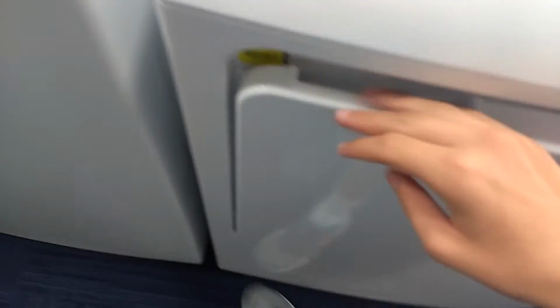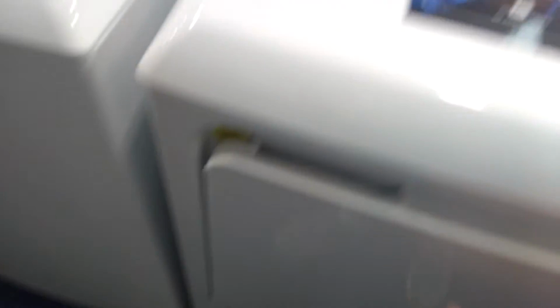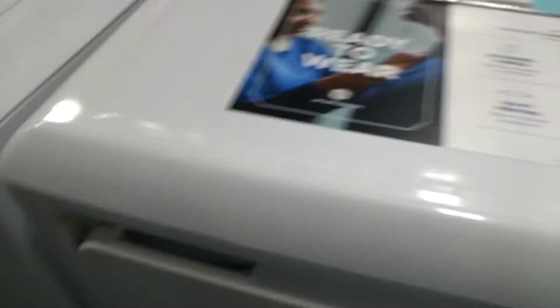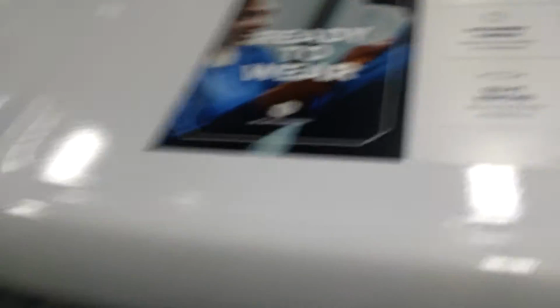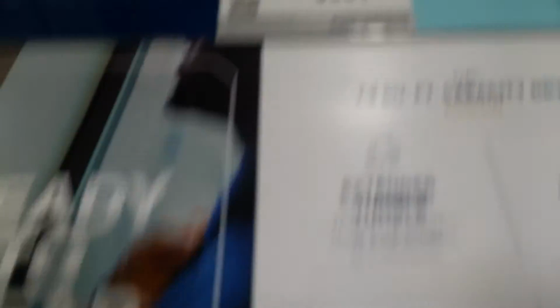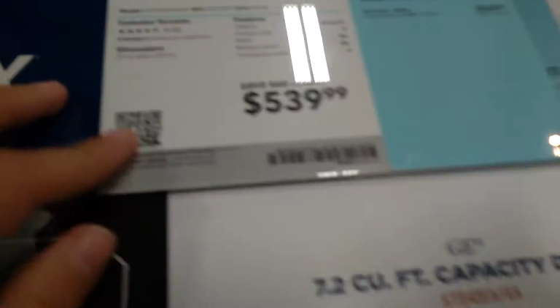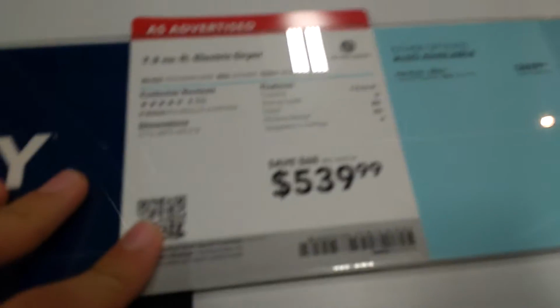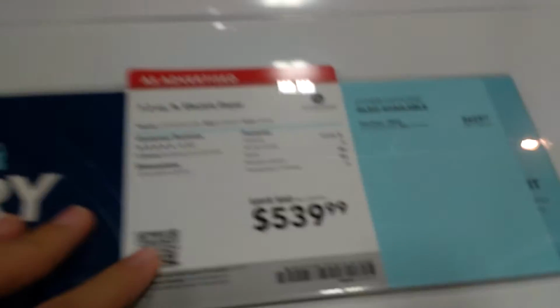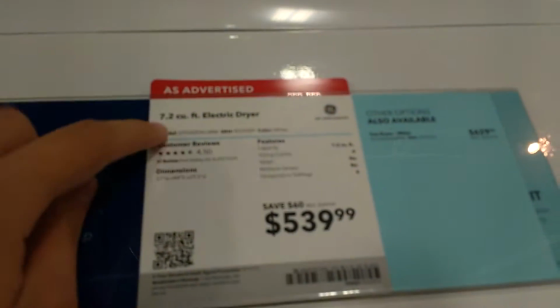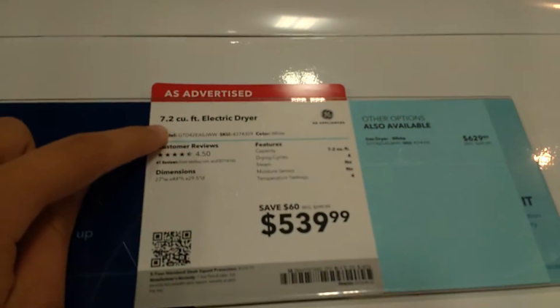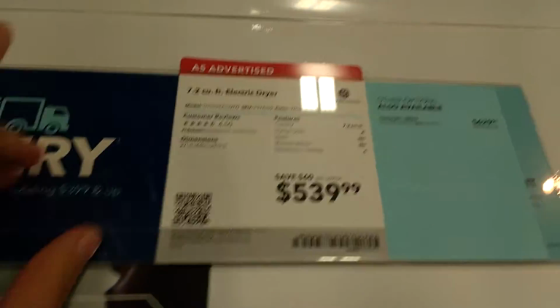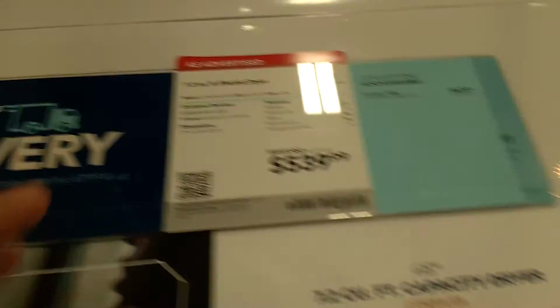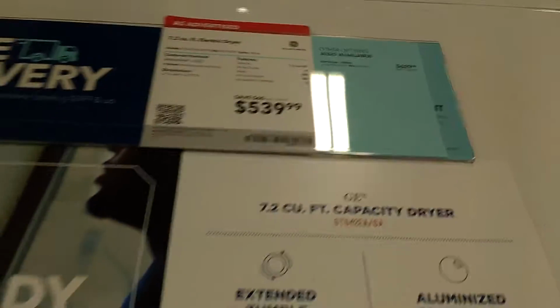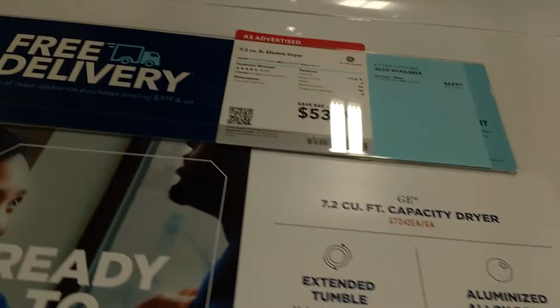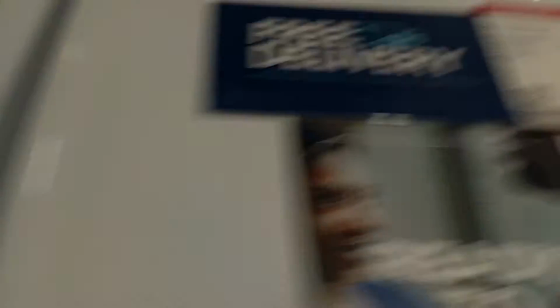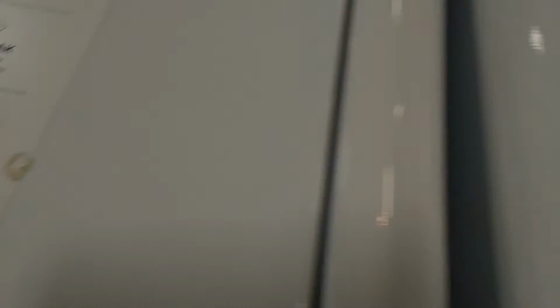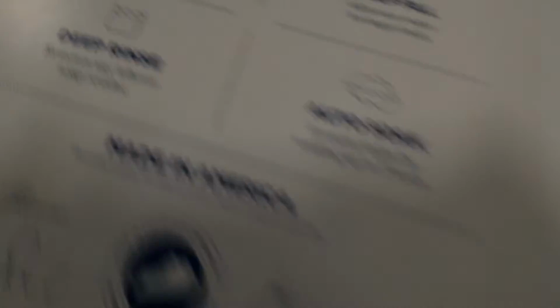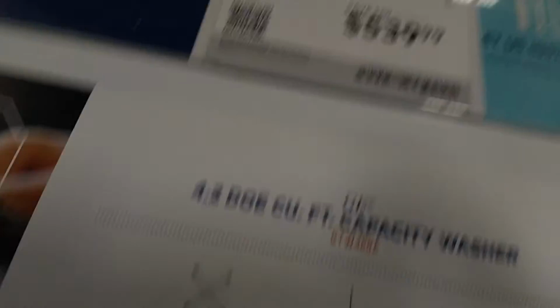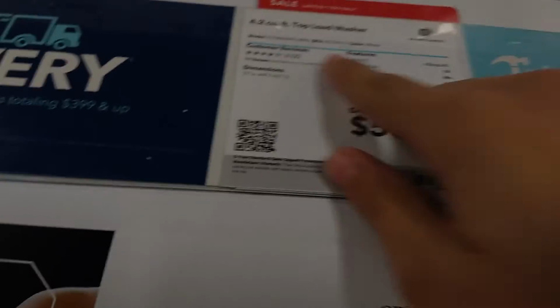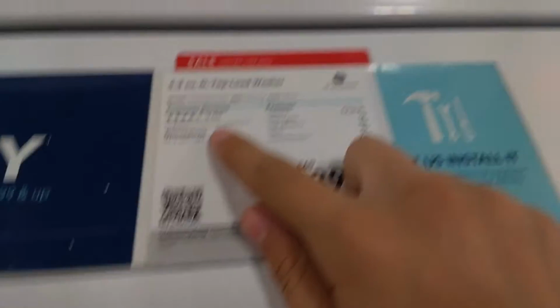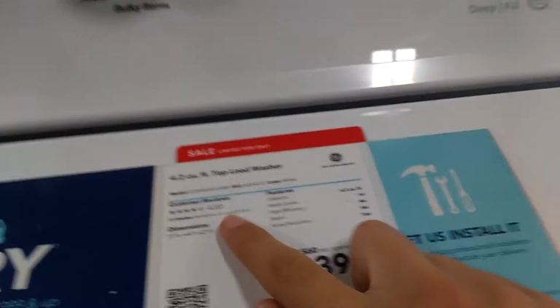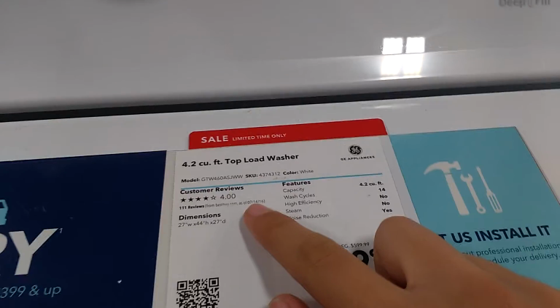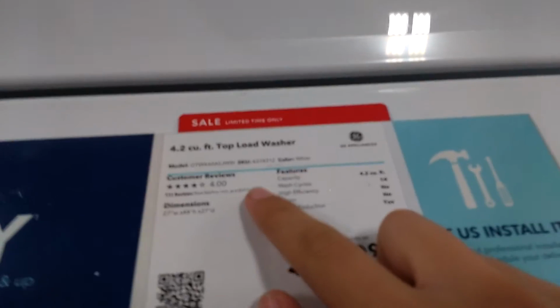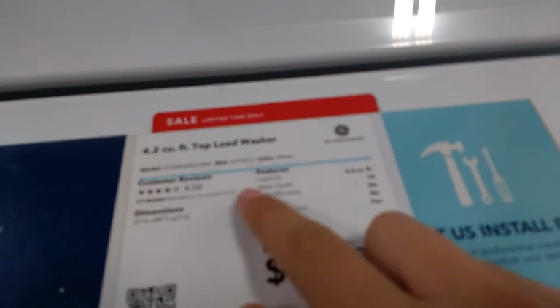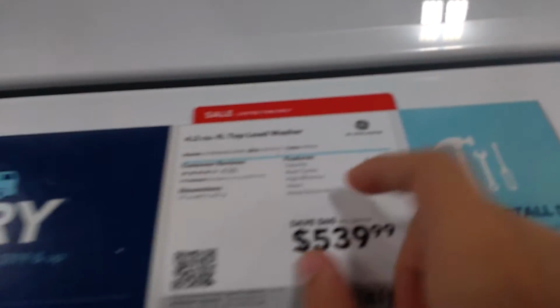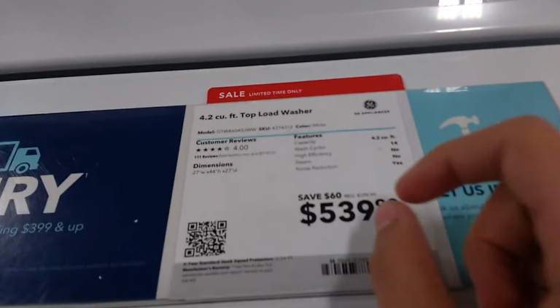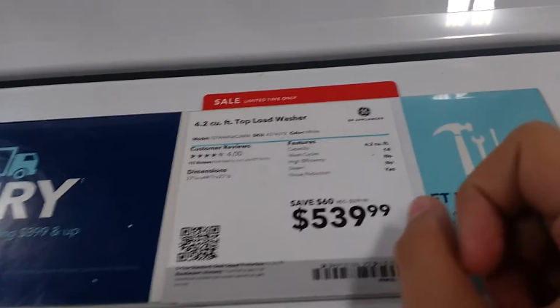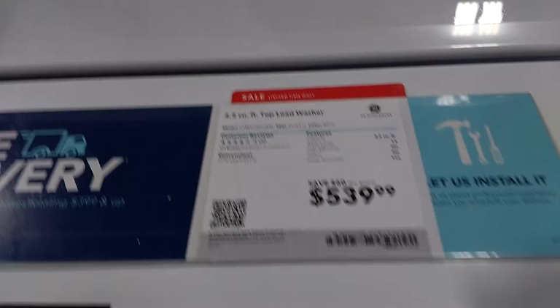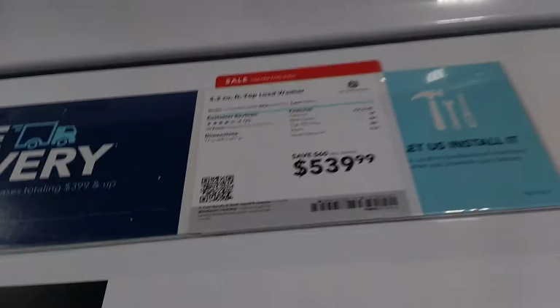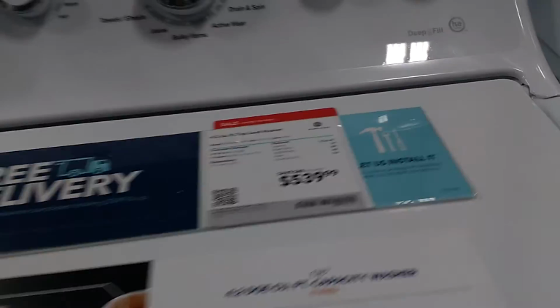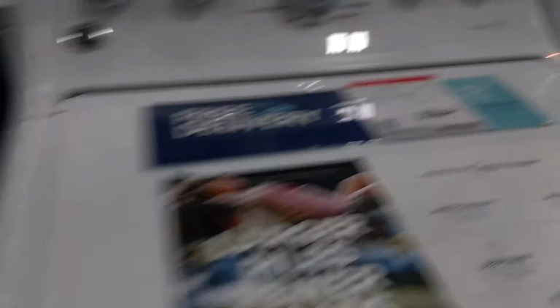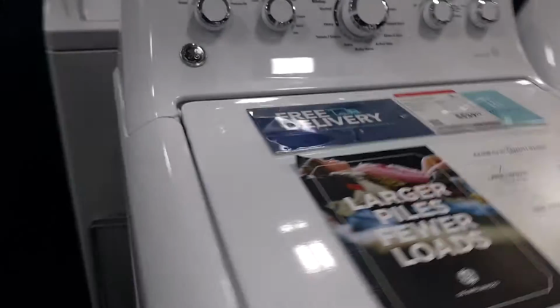There's the price — 7.2 cubic feet dryer. And here's the price — 4.2 cubic feet top load washer. Yeah, that's it.